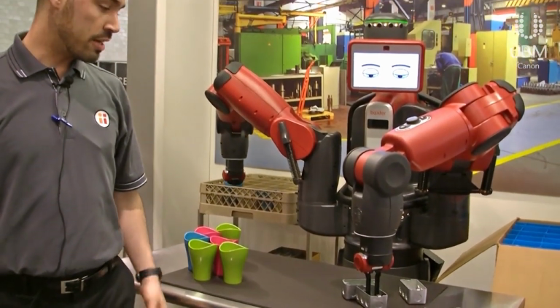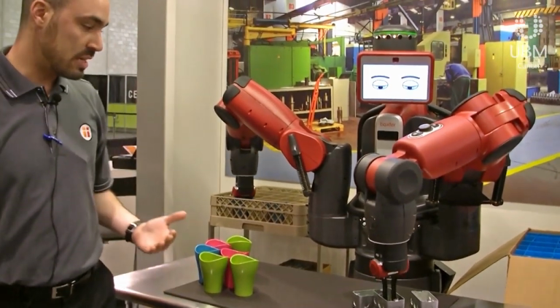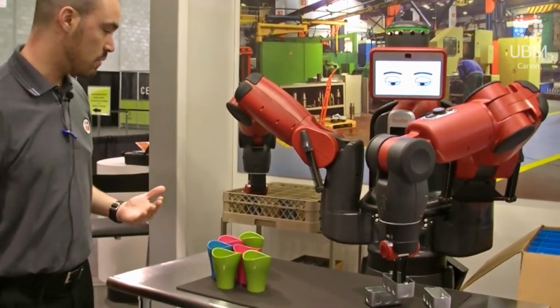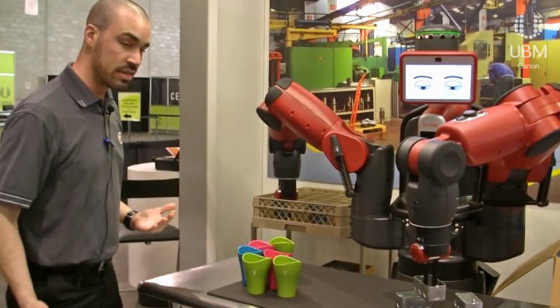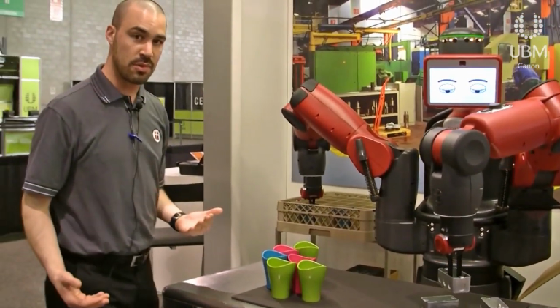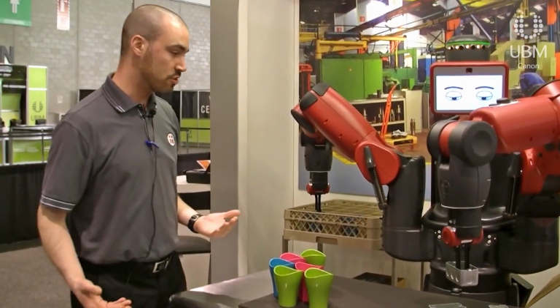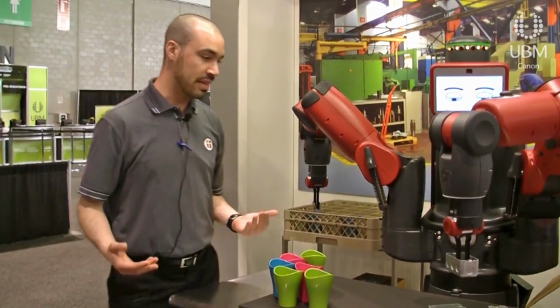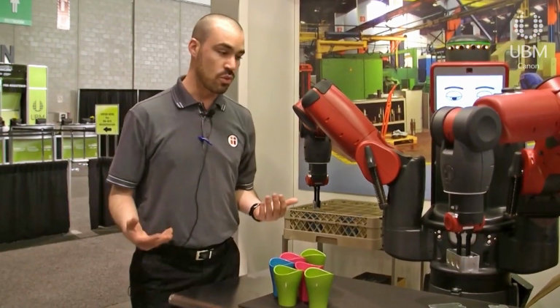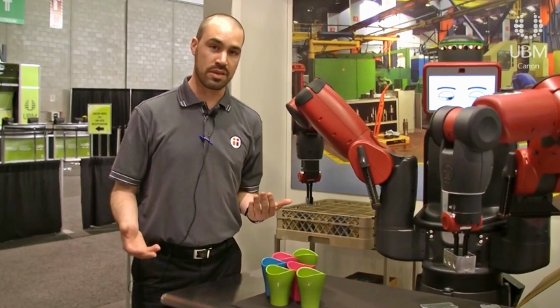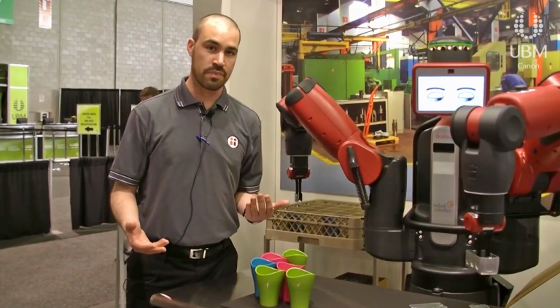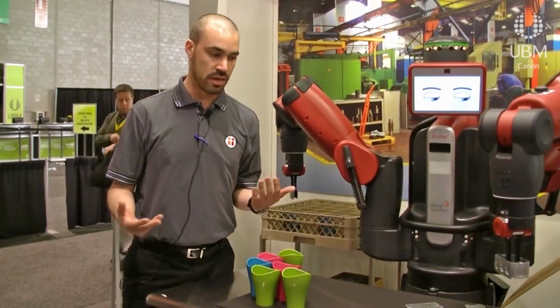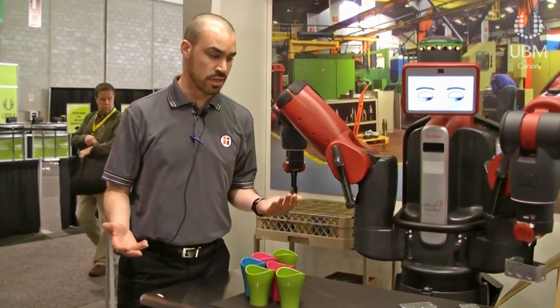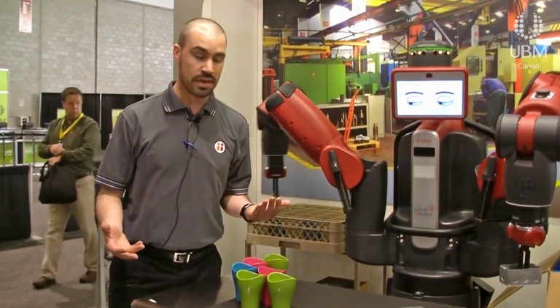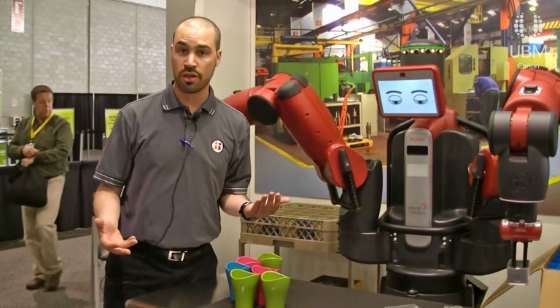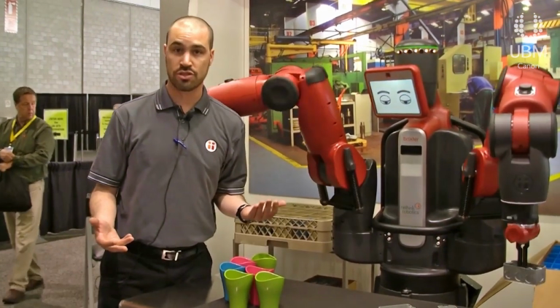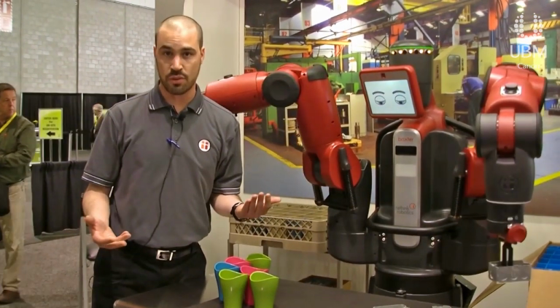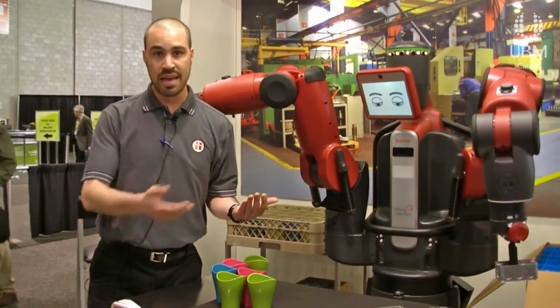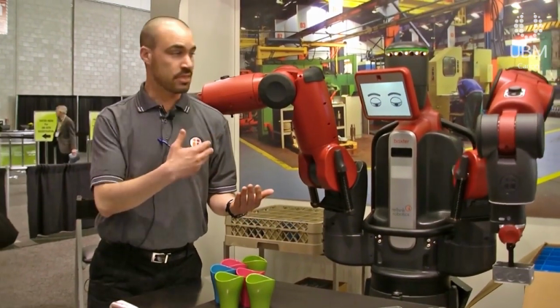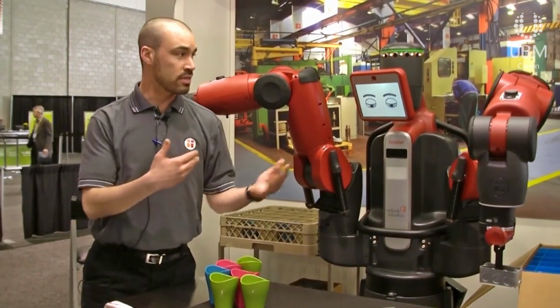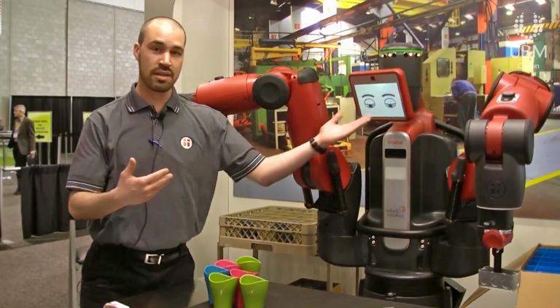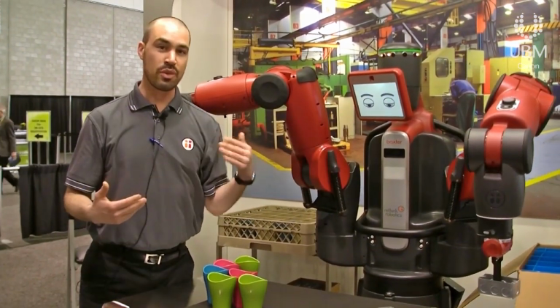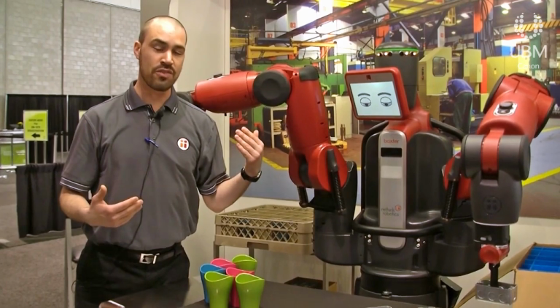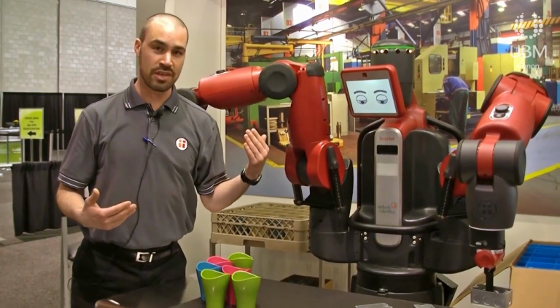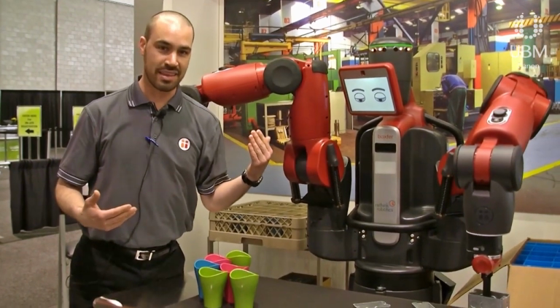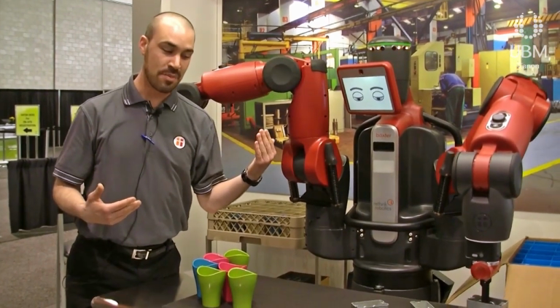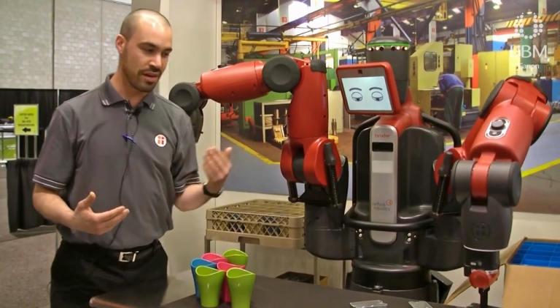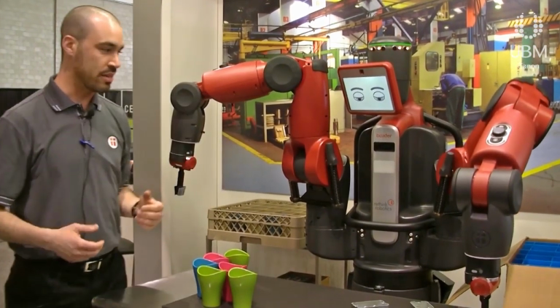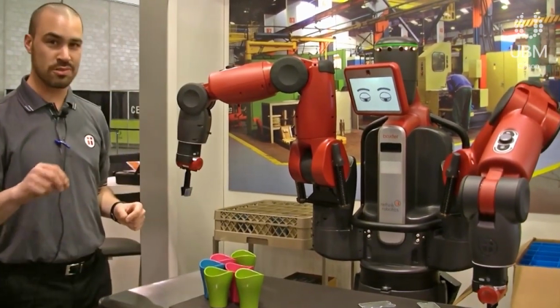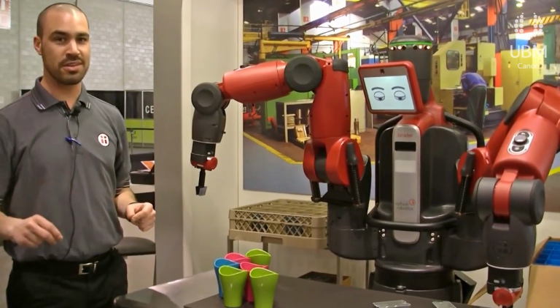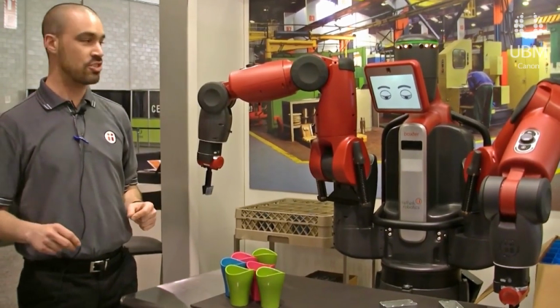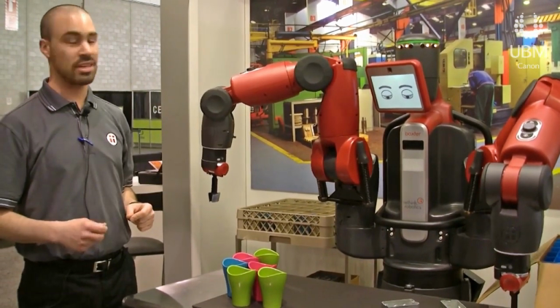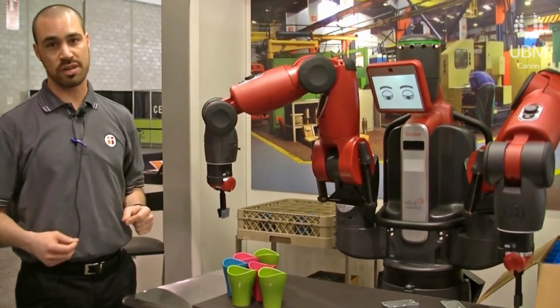Talking about safety, one of the nice things about Baxter is that I can be in the way — because I'm a clumsy human and I might not know that Baxter is going to get in the way. As it bumps into me, we get some visual feedback that I am in the way, and it just gives me a little nudge and keeps working.